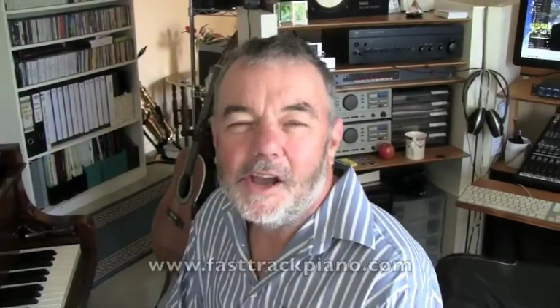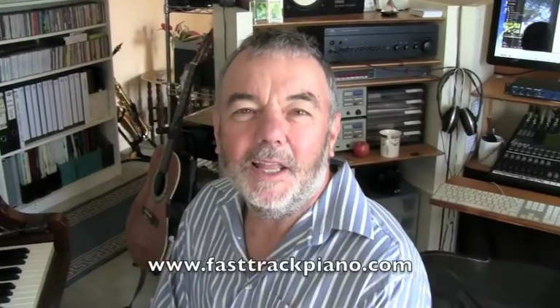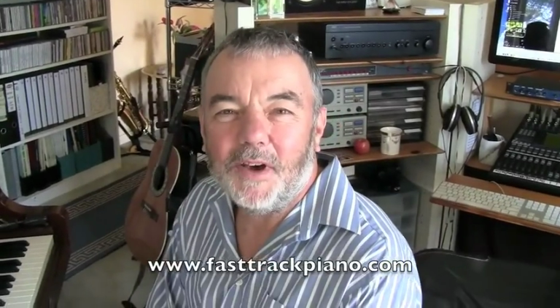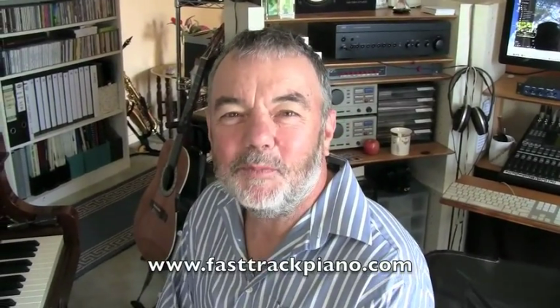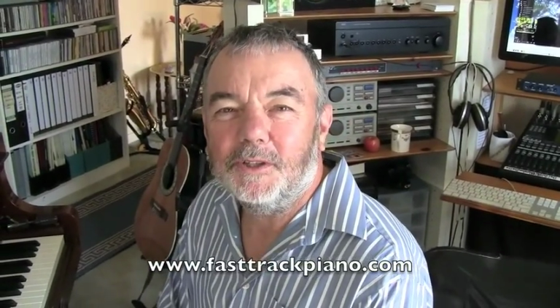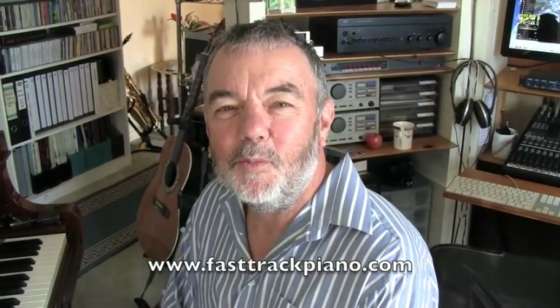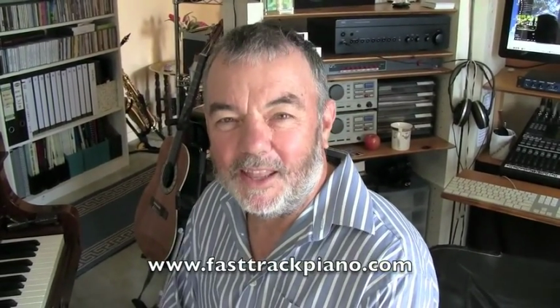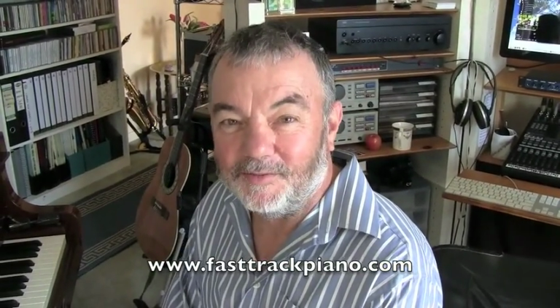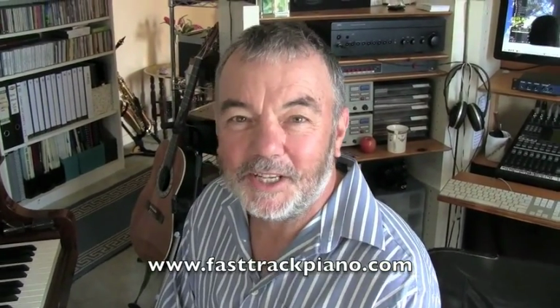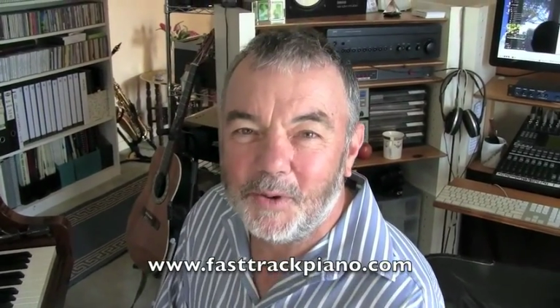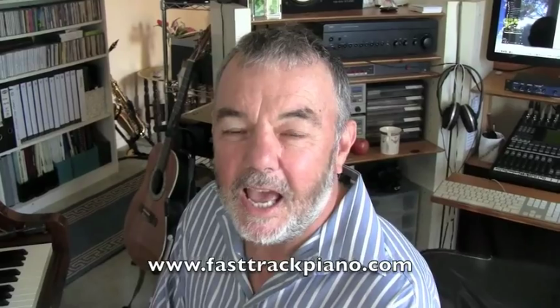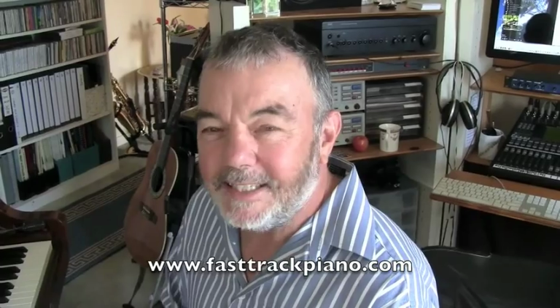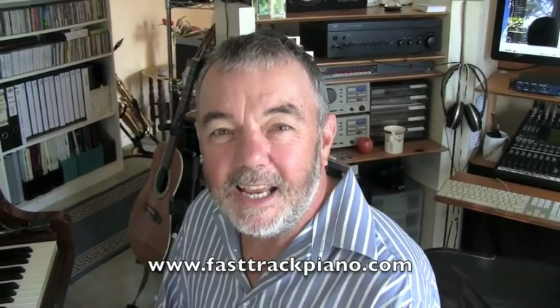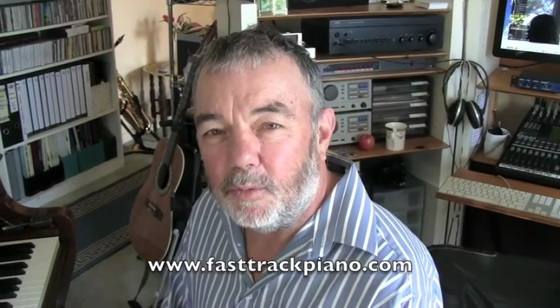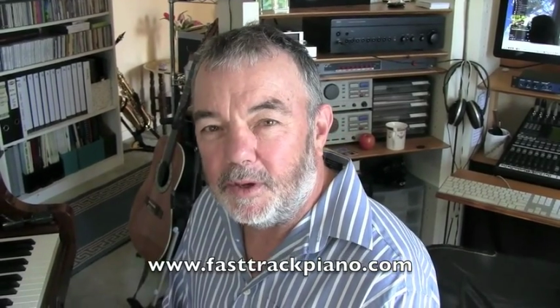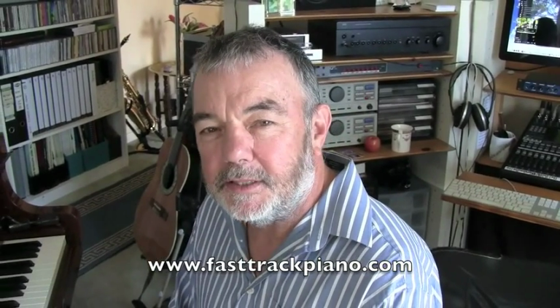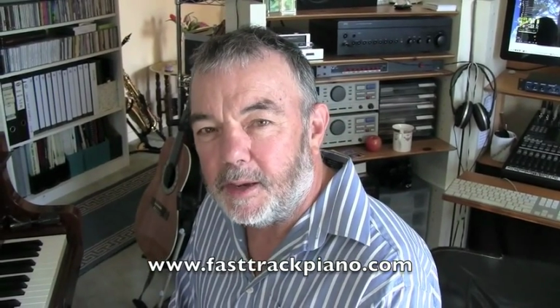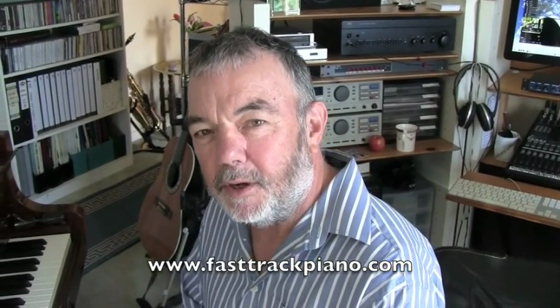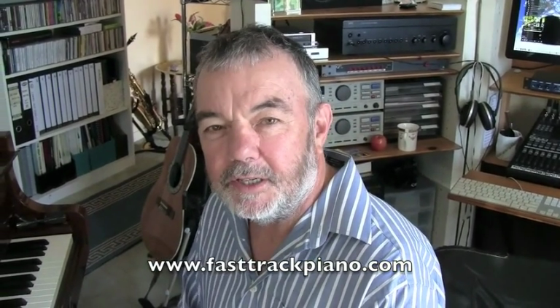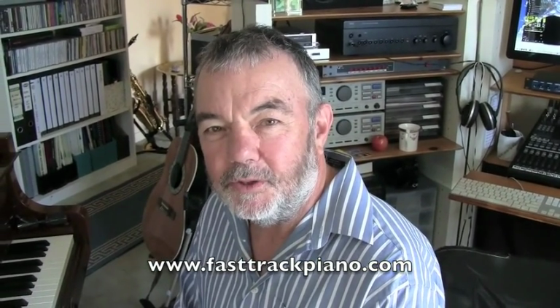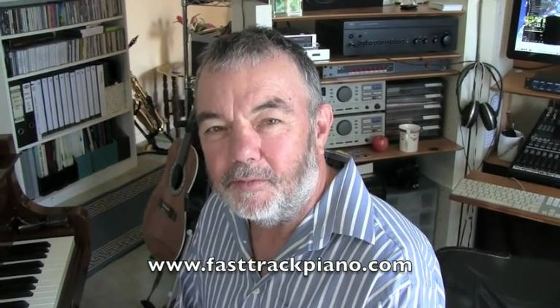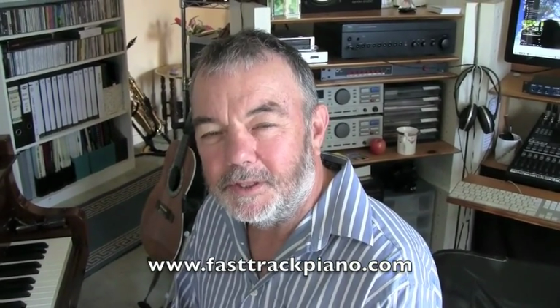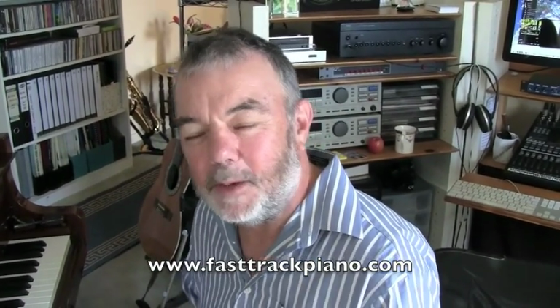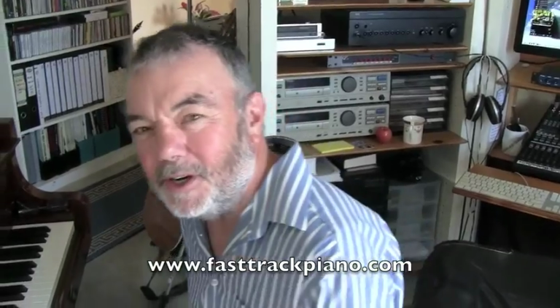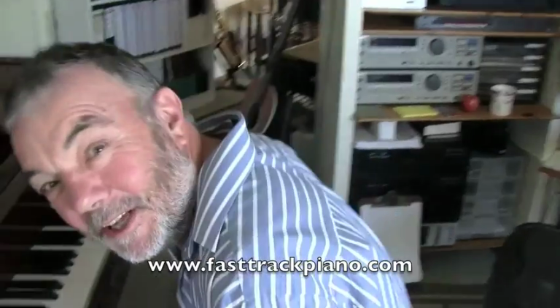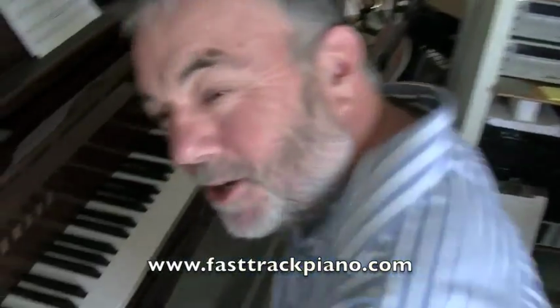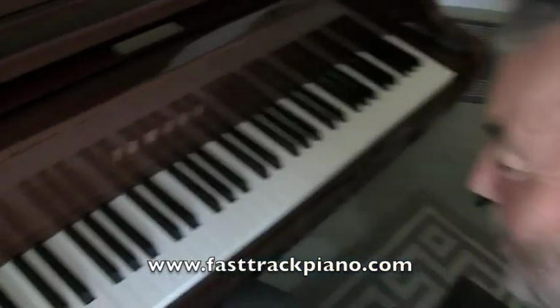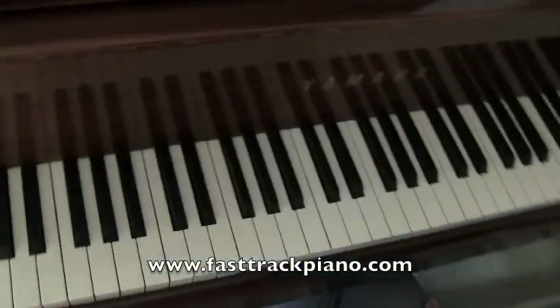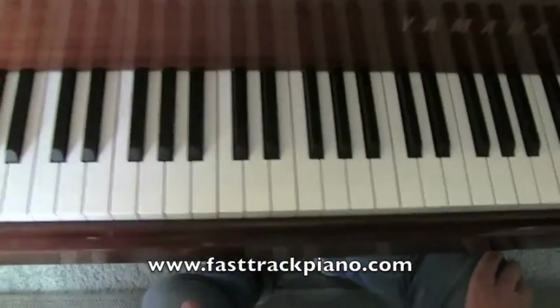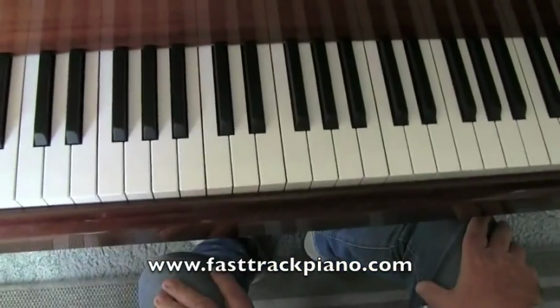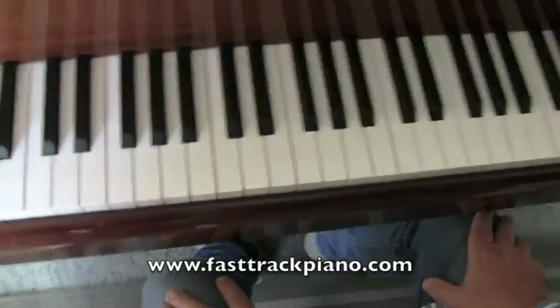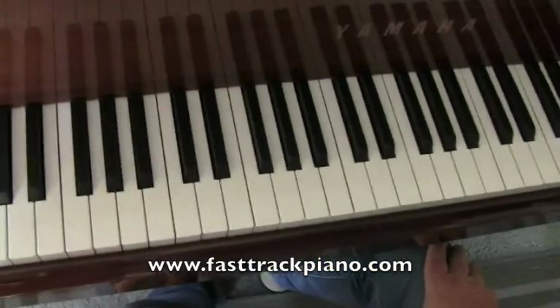Hi, Daryl here from FastTrackPiano.com with another Fast Track Tip of the Week. Today I've got one of the most classic piano introductions of all time for you, so come over and I'll show you how to play John Lennon's Imagine.